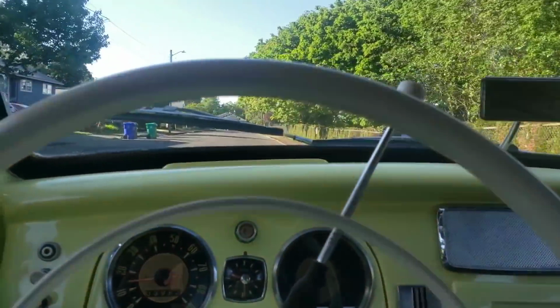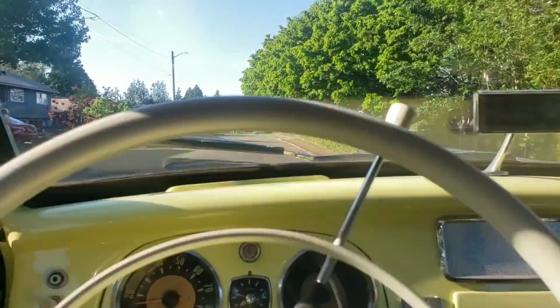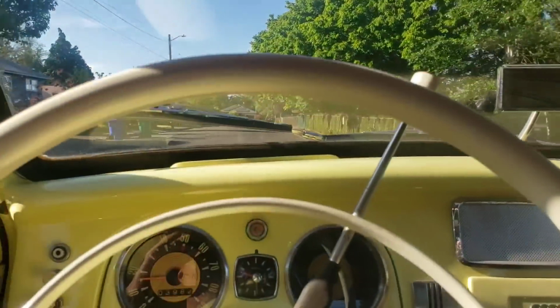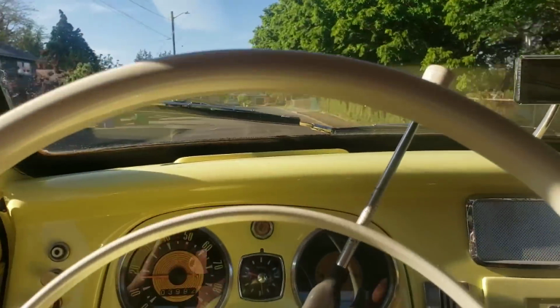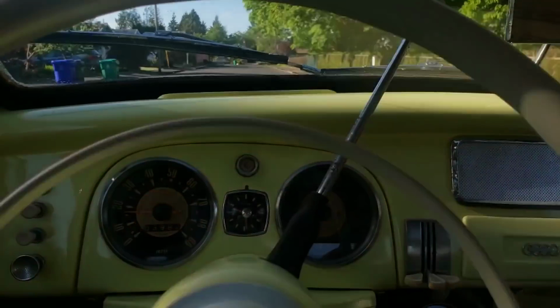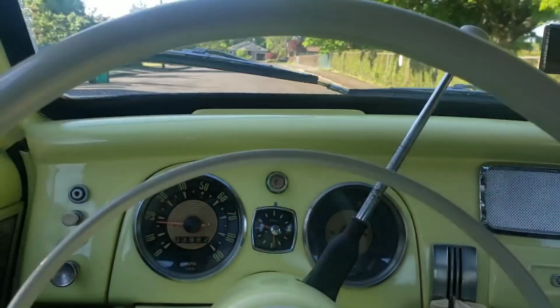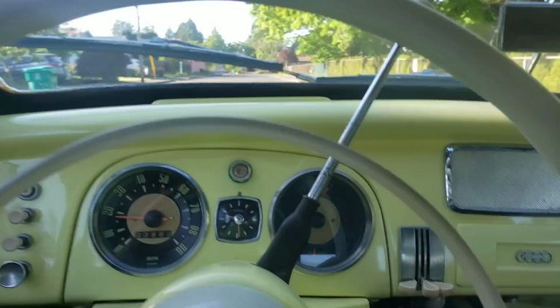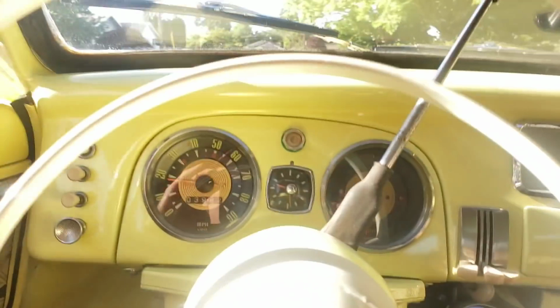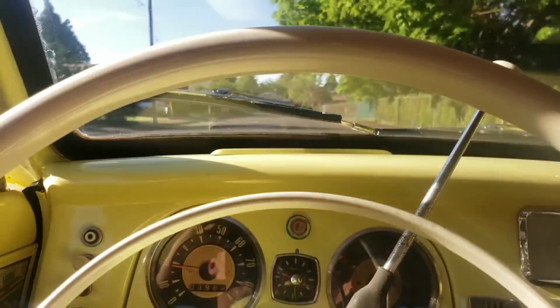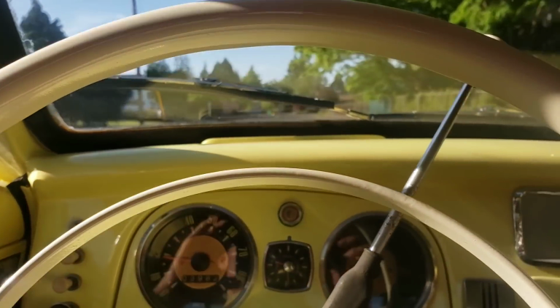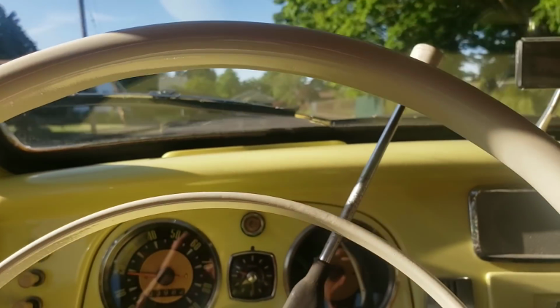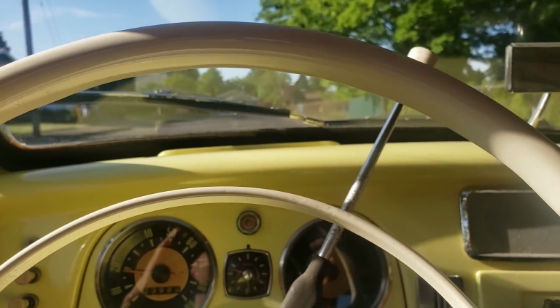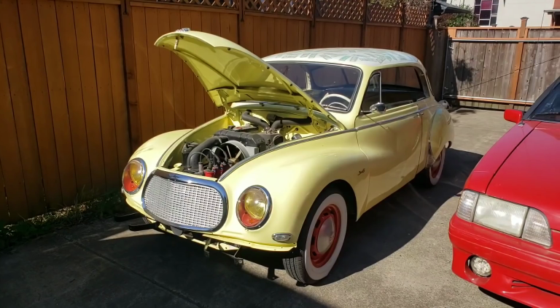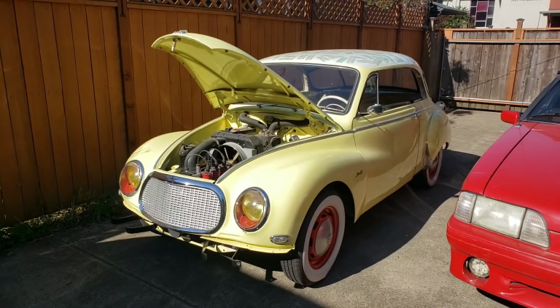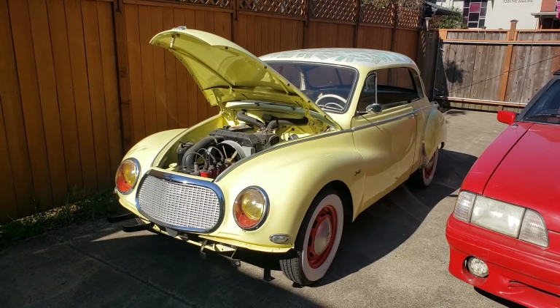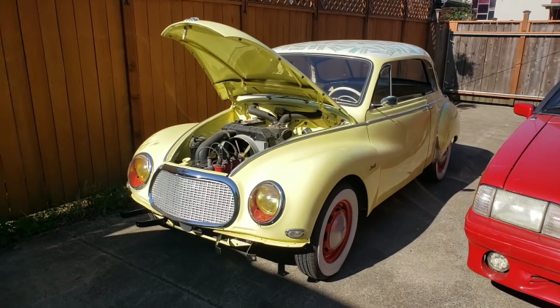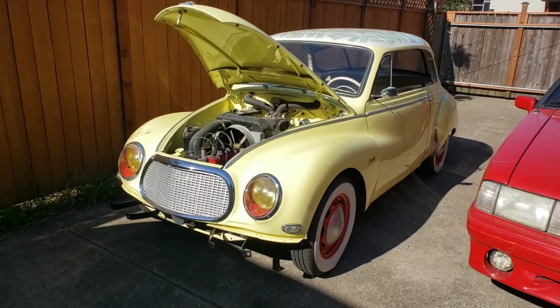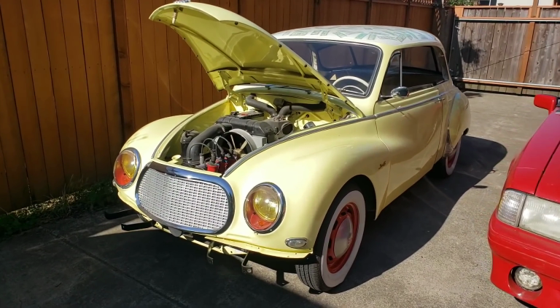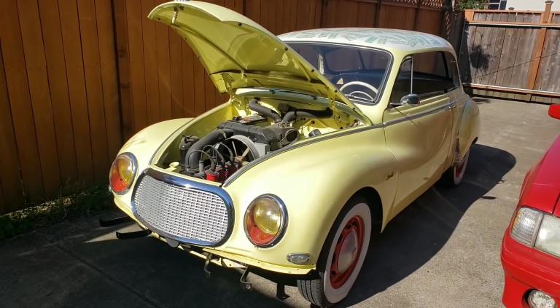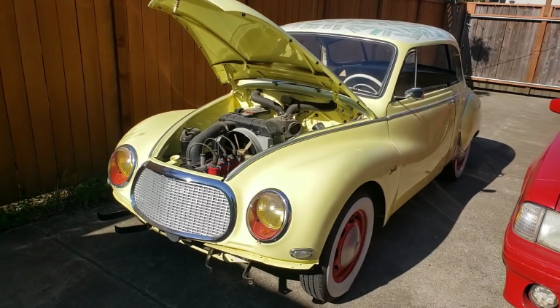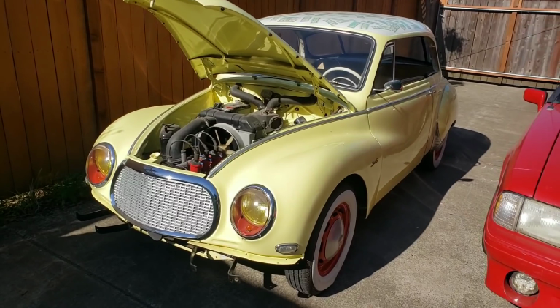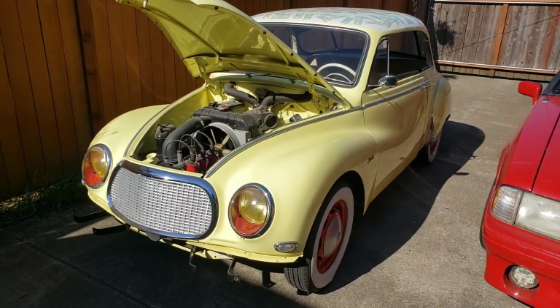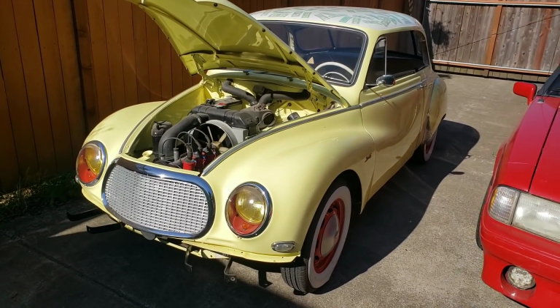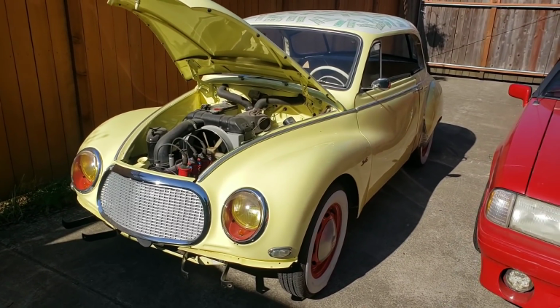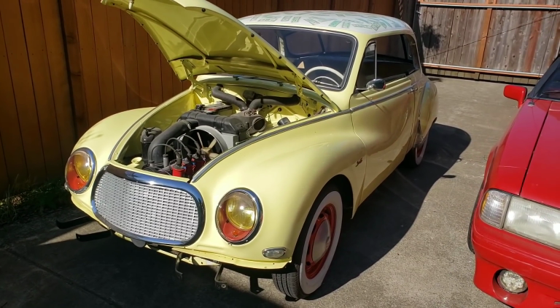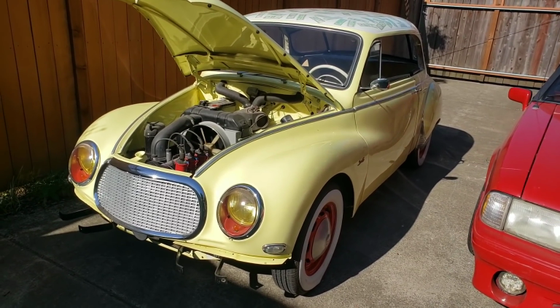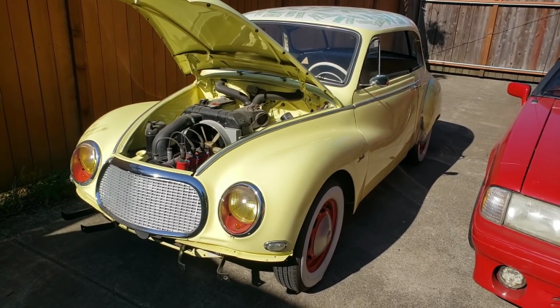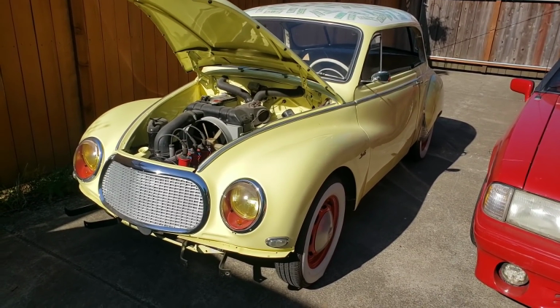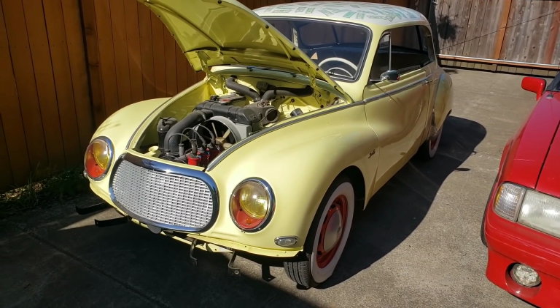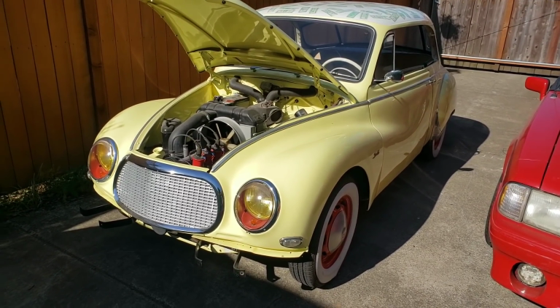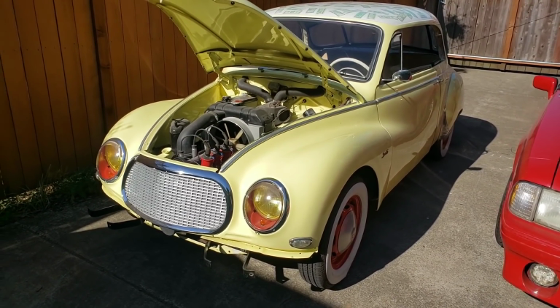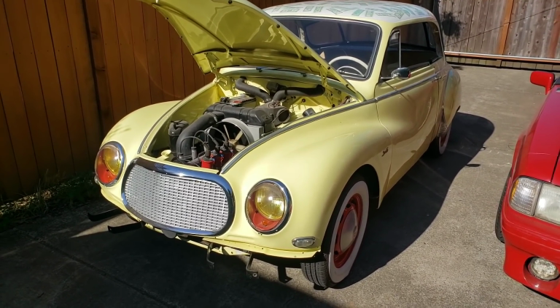Alright, we'll continue on after a little soccer game. I'm getting ready to take my DKW to work. This is my daily driver for this week.